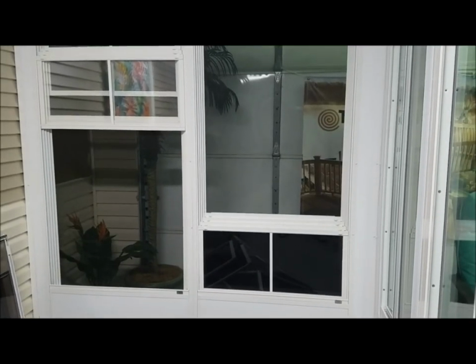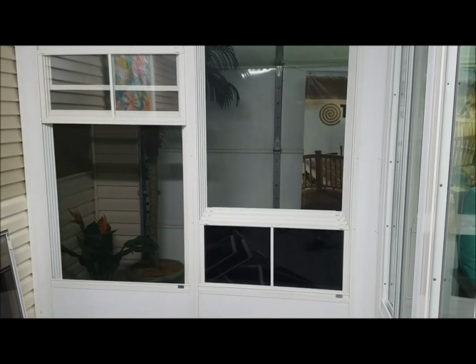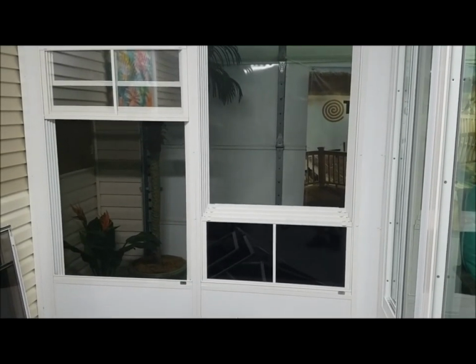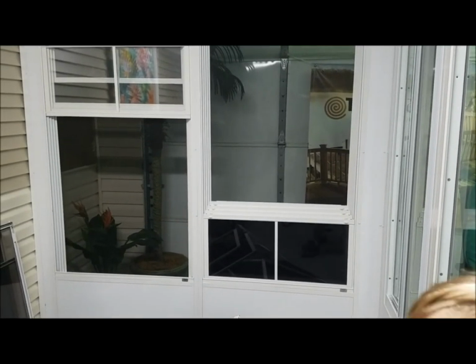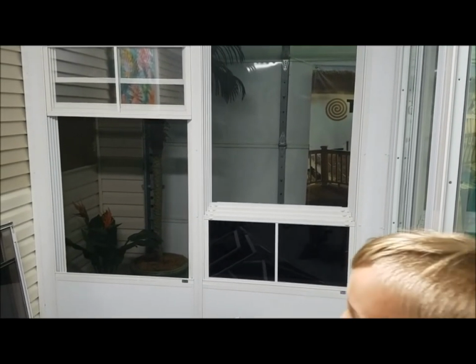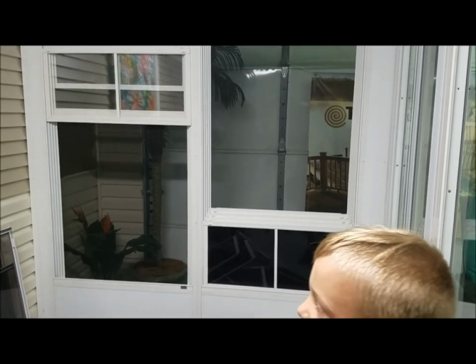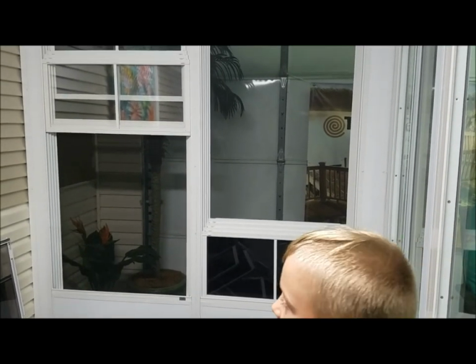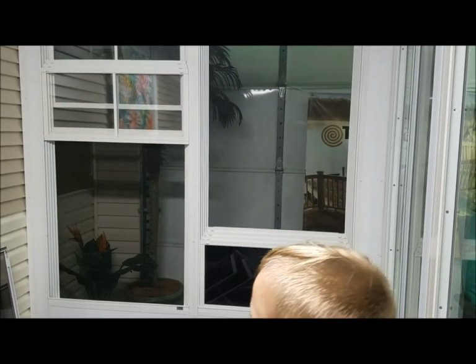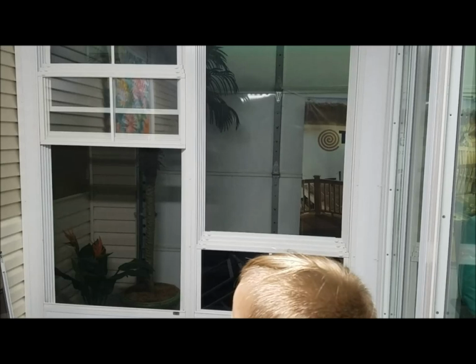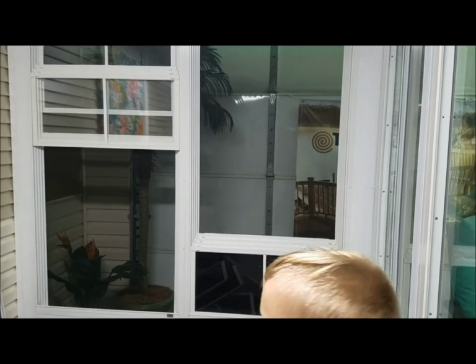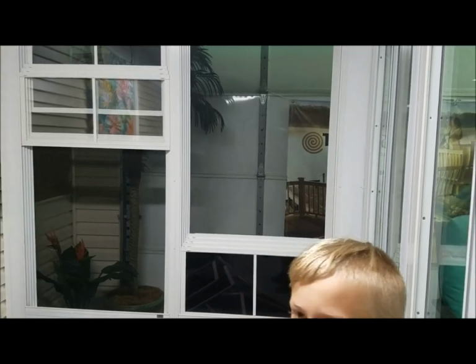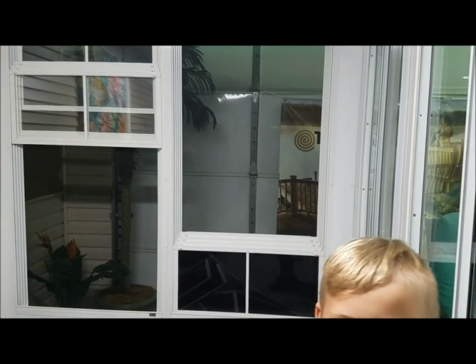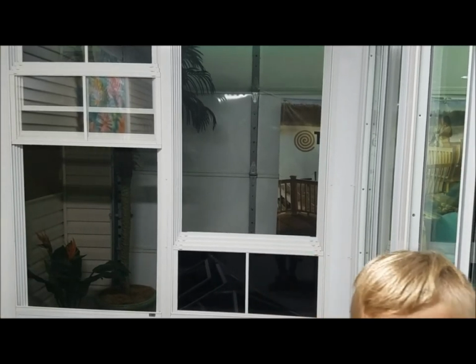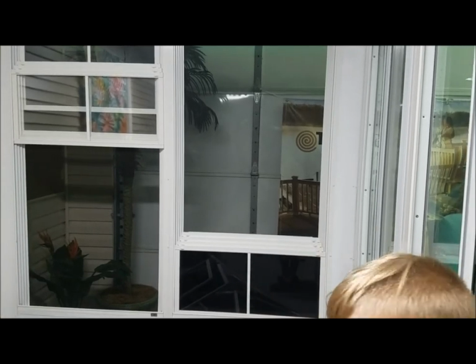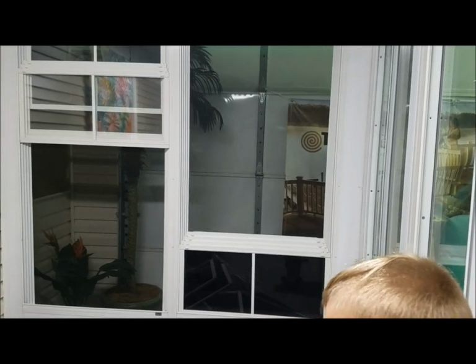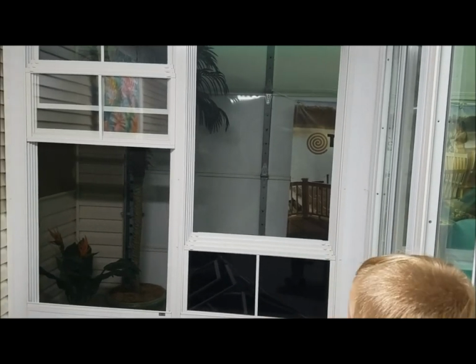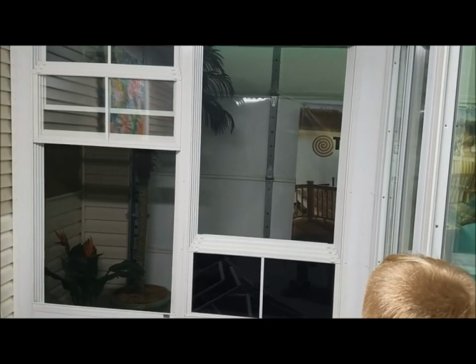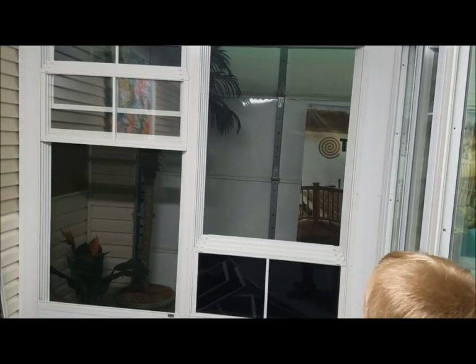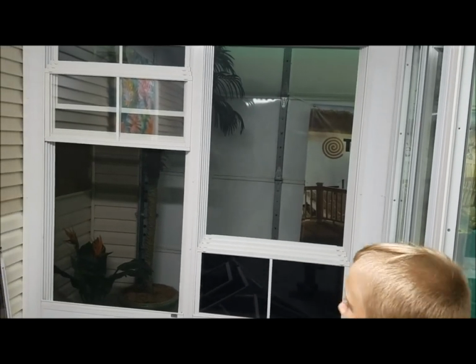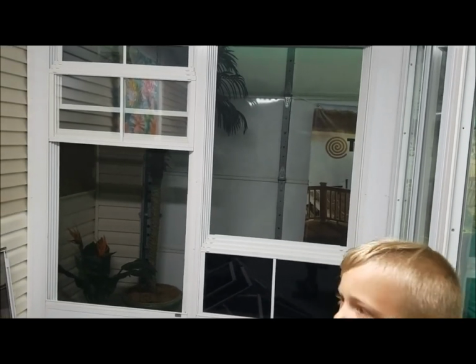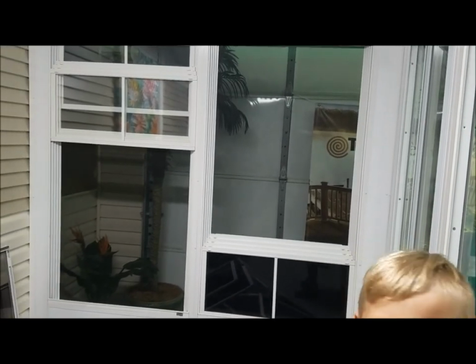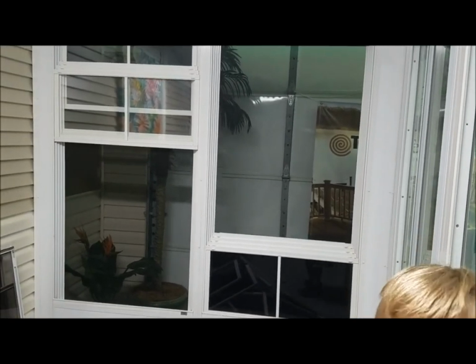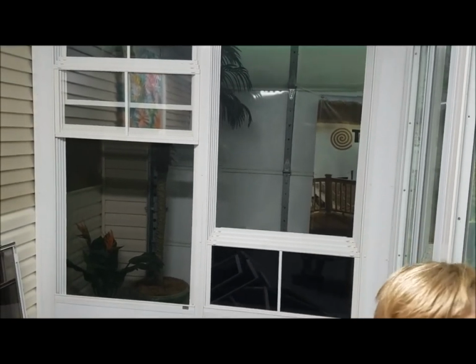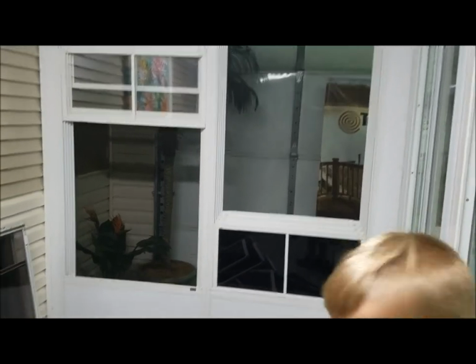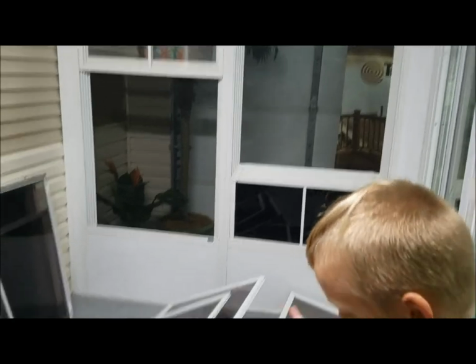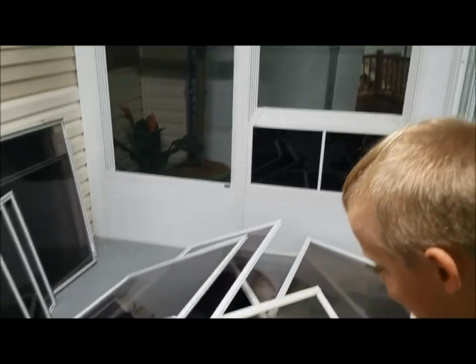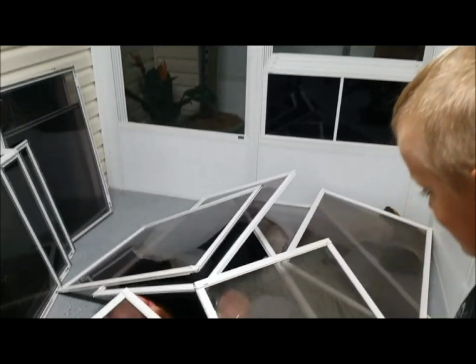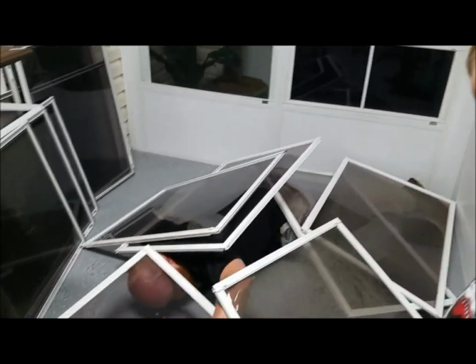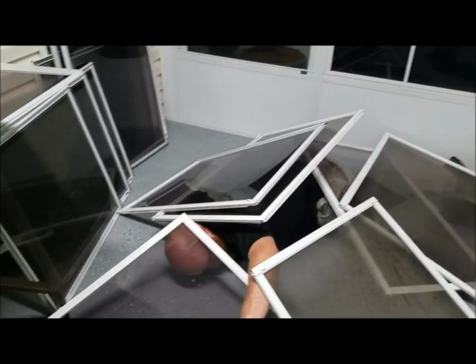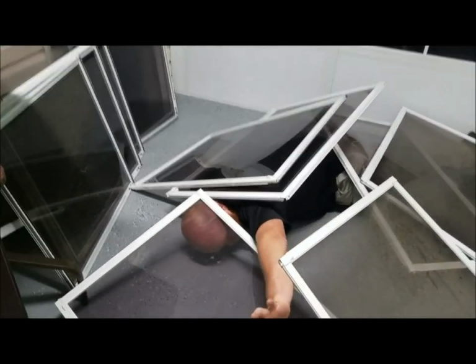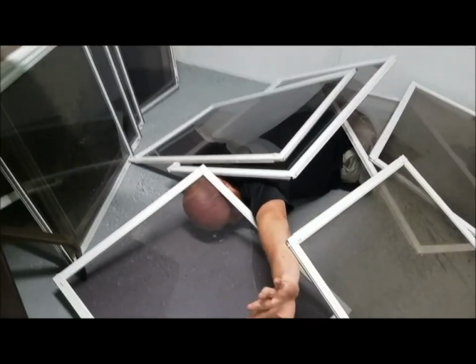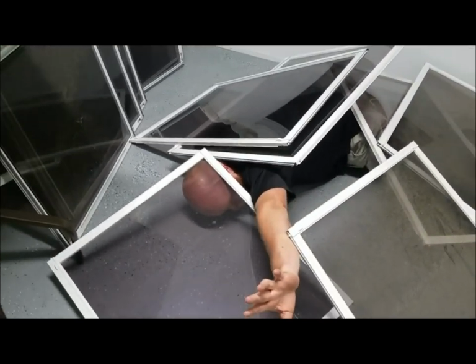Dad, where are you? Boys, I thought you said Daddy was going to be in here cleaning windows. Help. Help me.